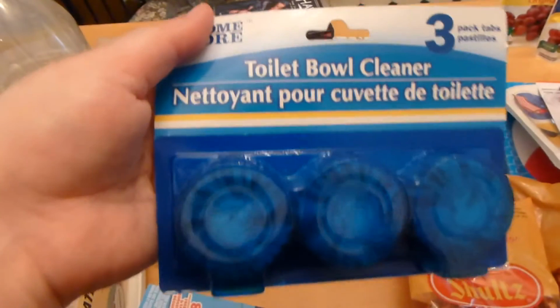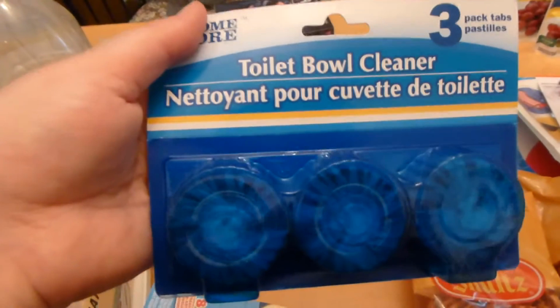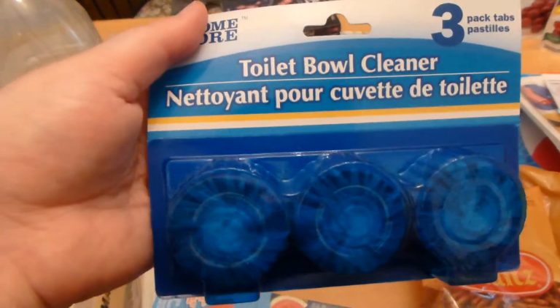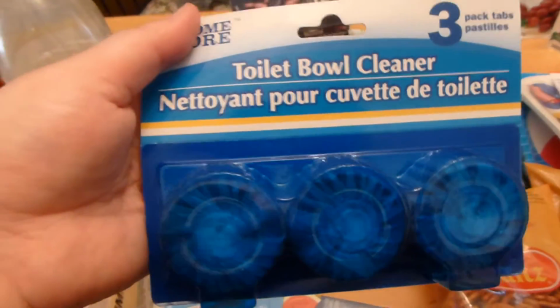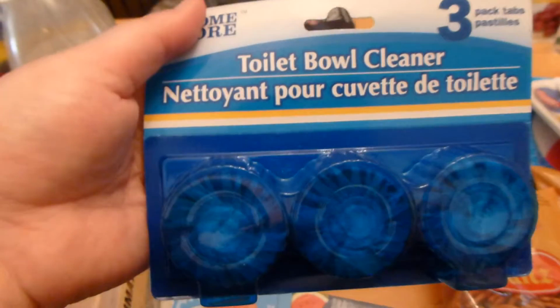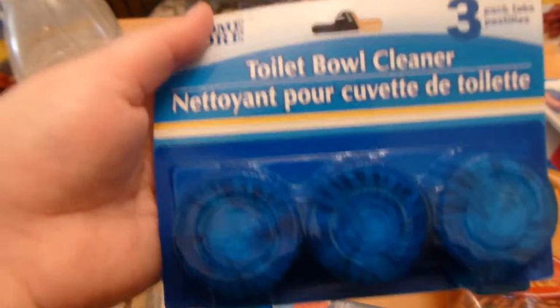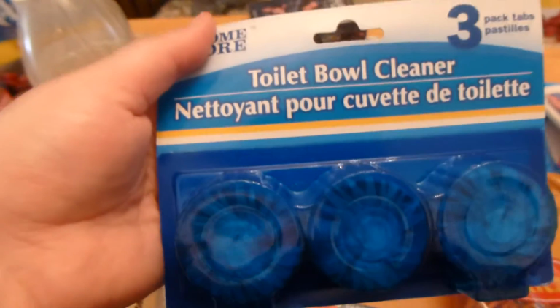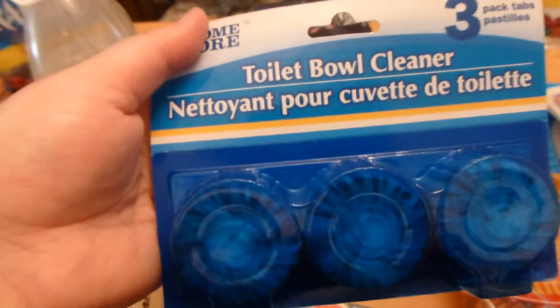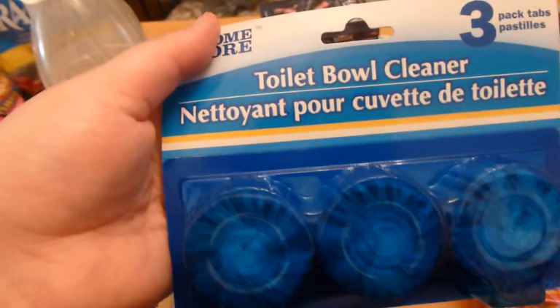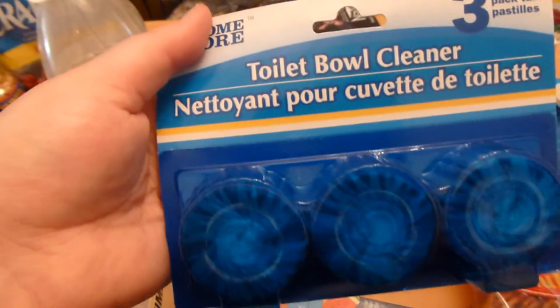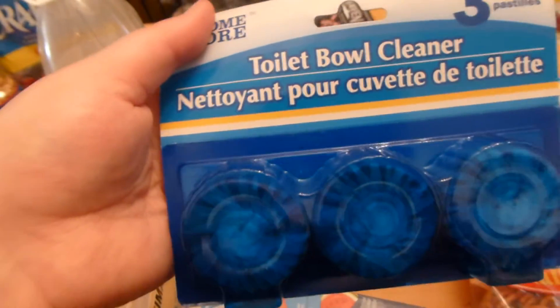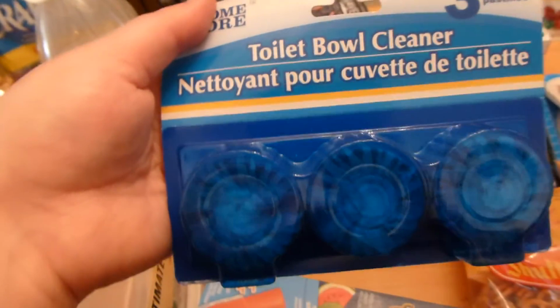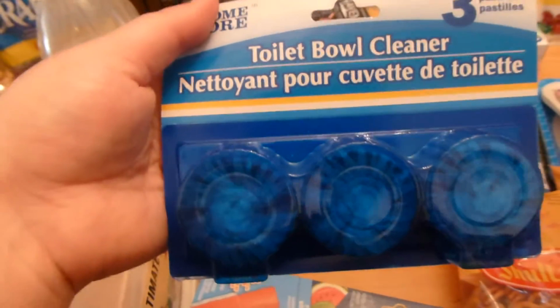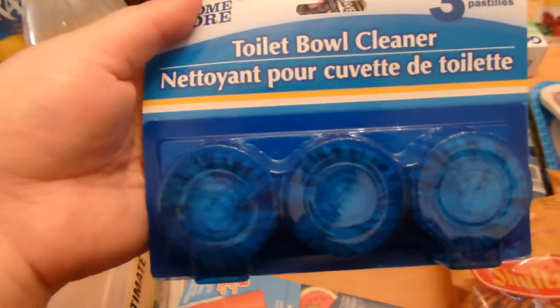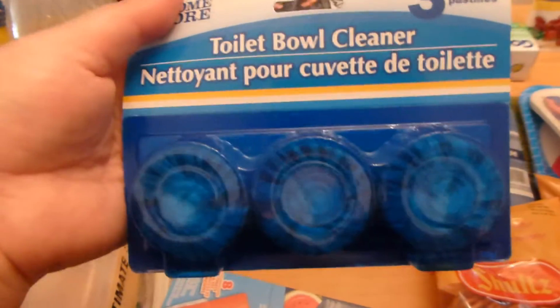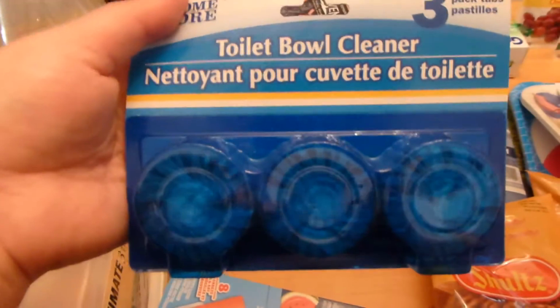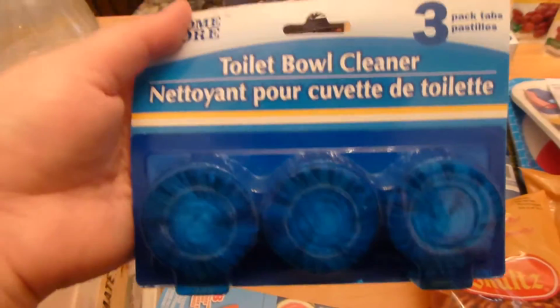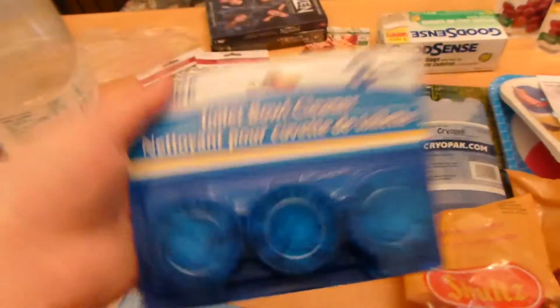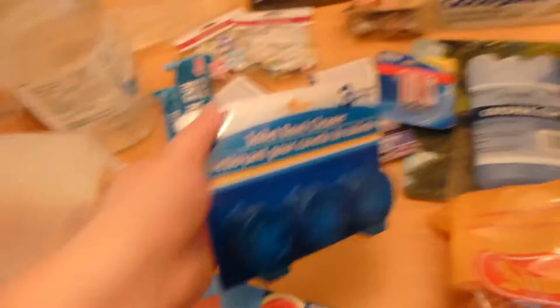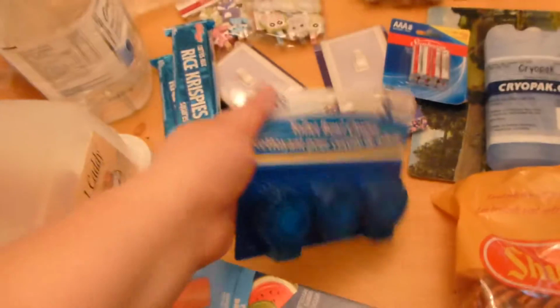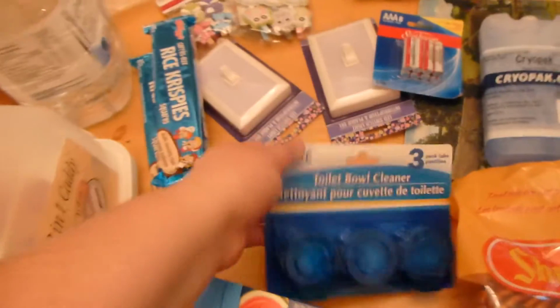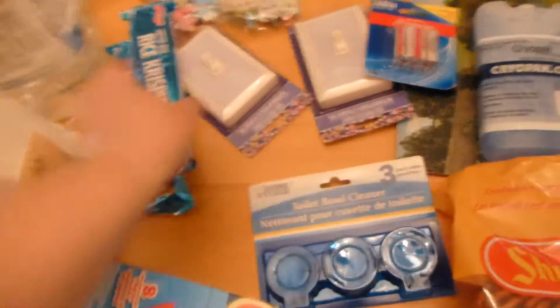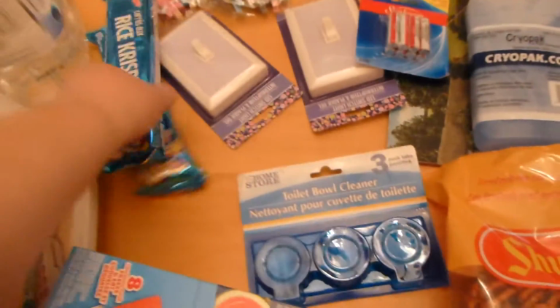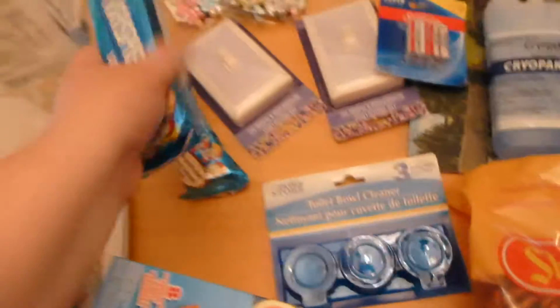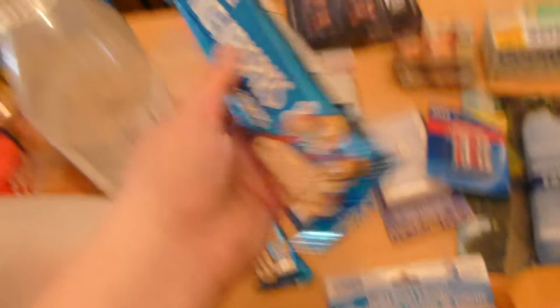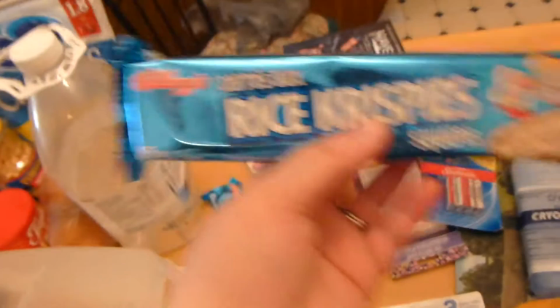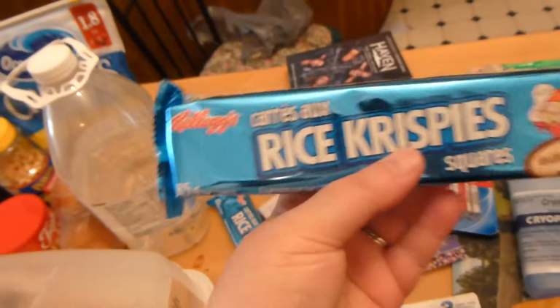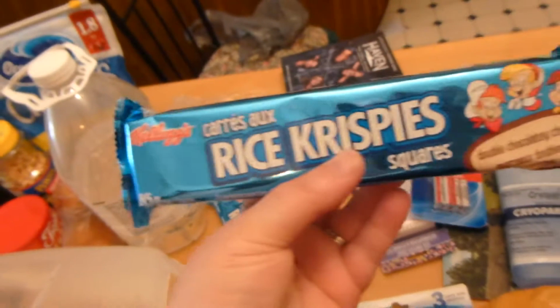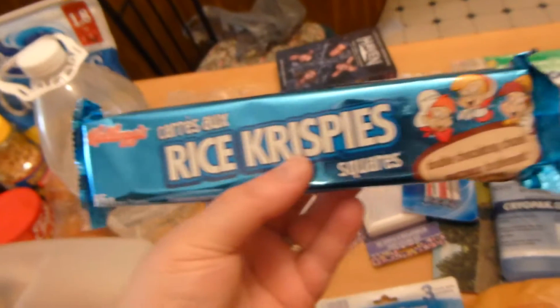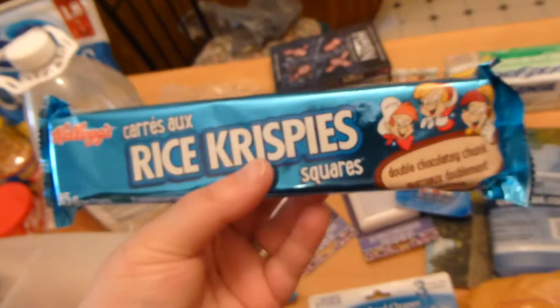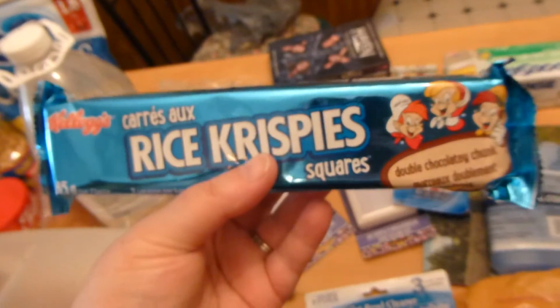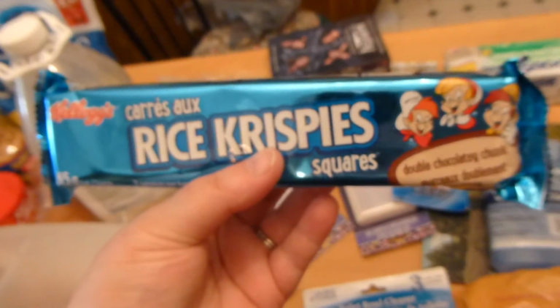I also got these toilet bowl cleaners. I tried another kind they had there and I didn't really like it, so I thought I'd go and try these and see if they're any better.